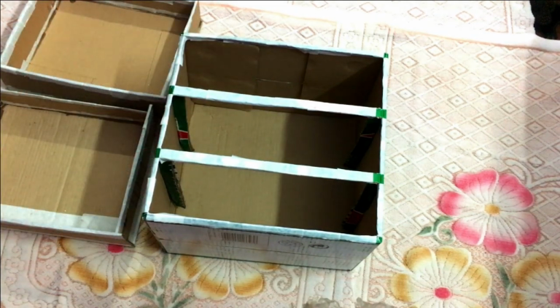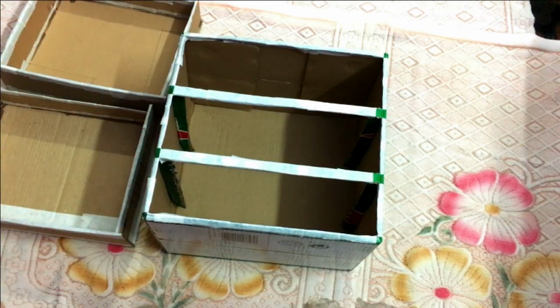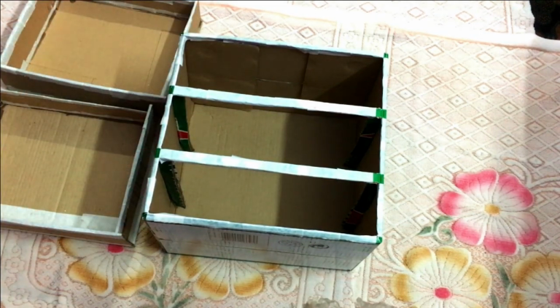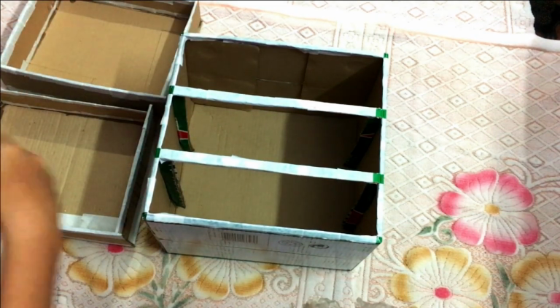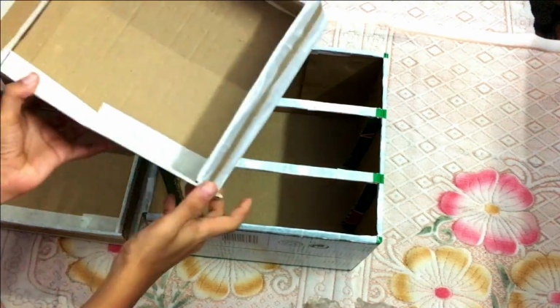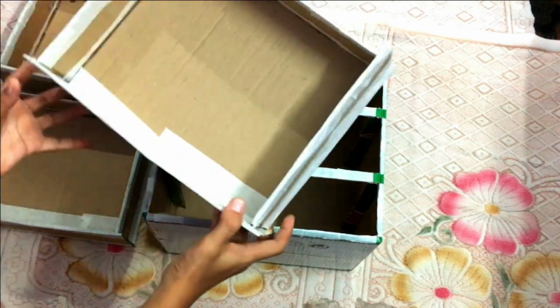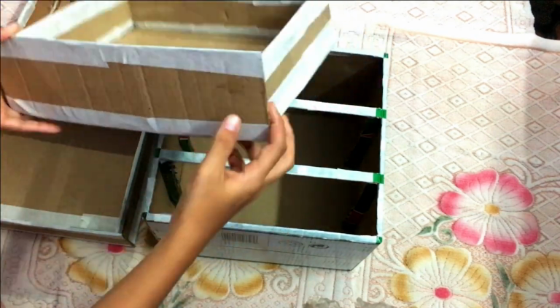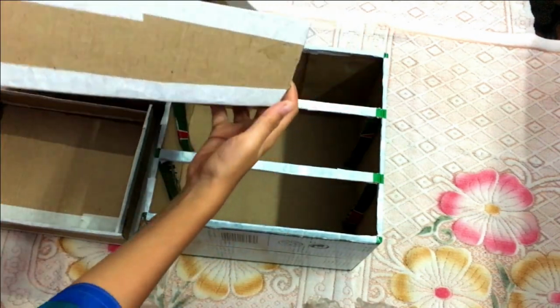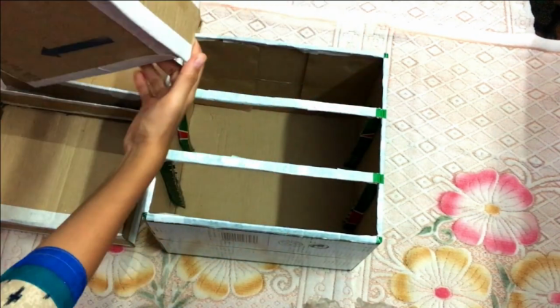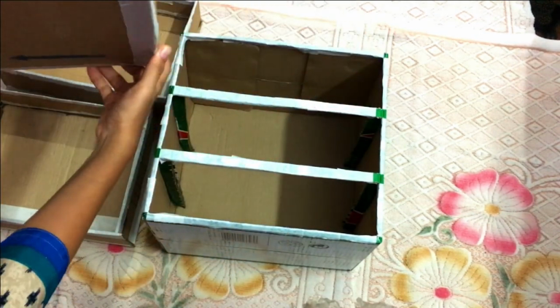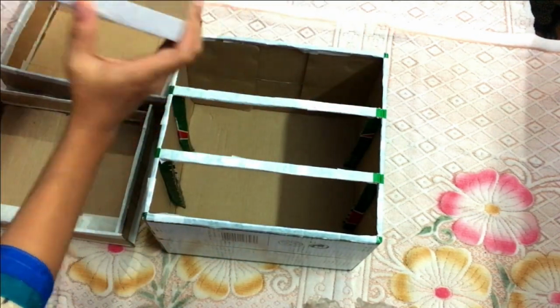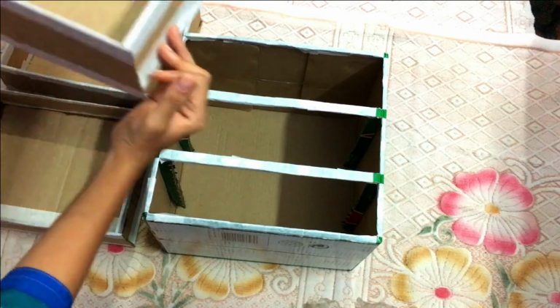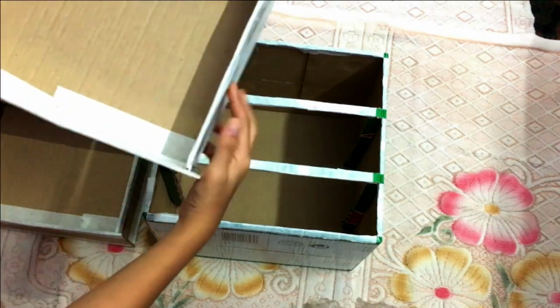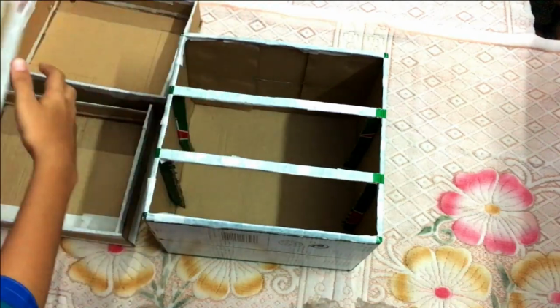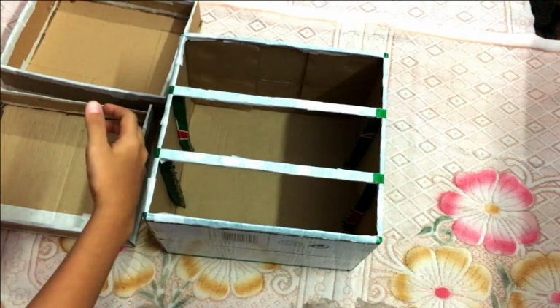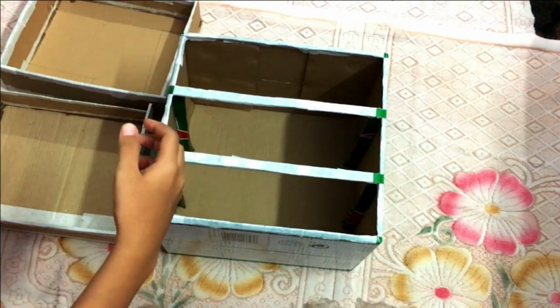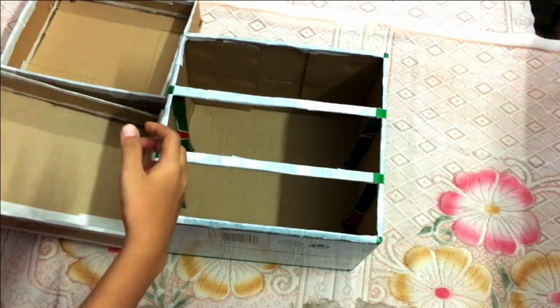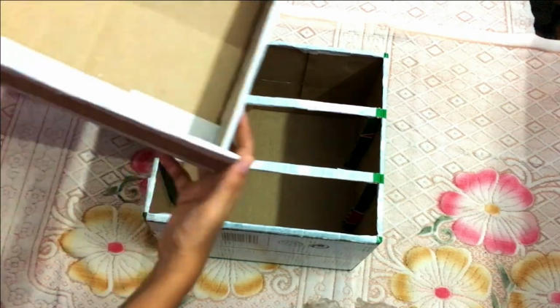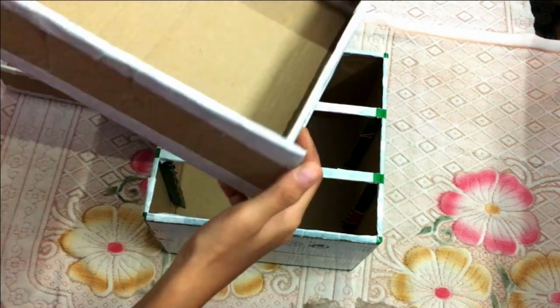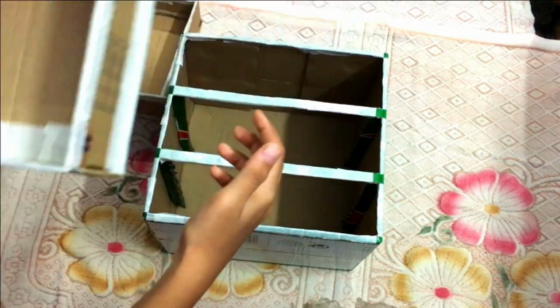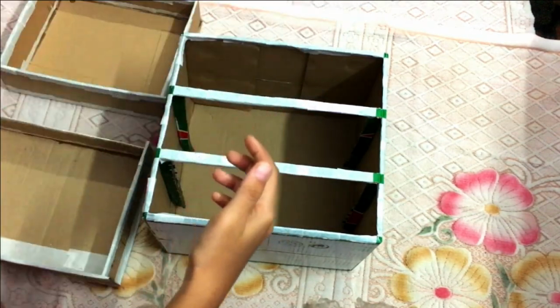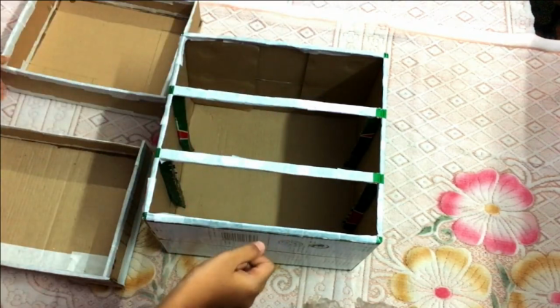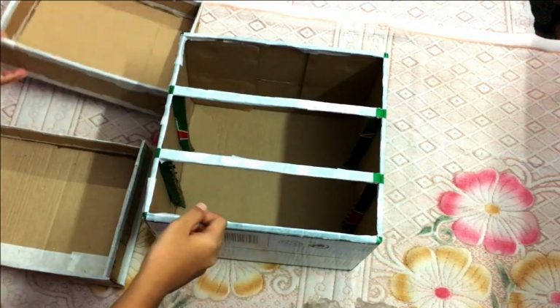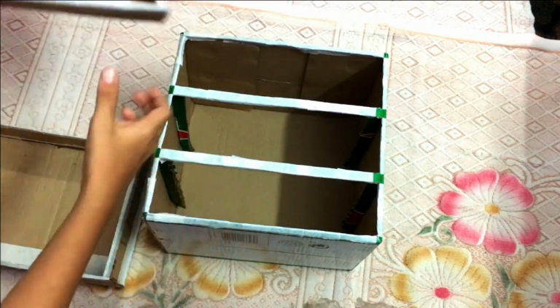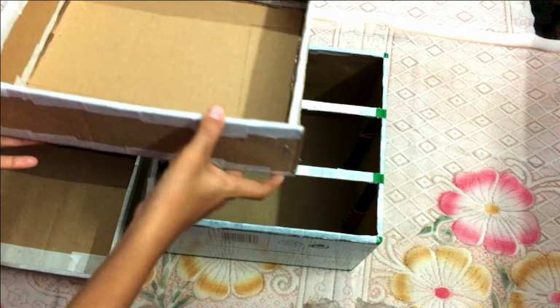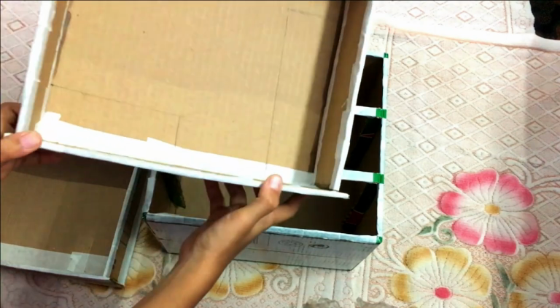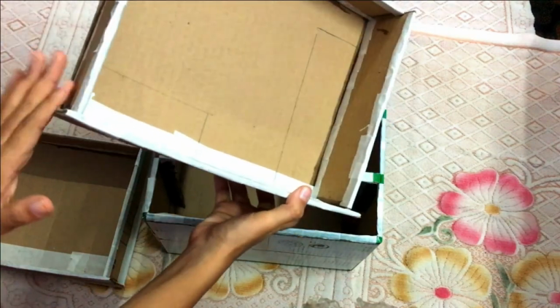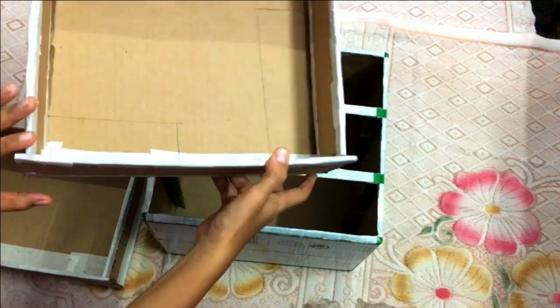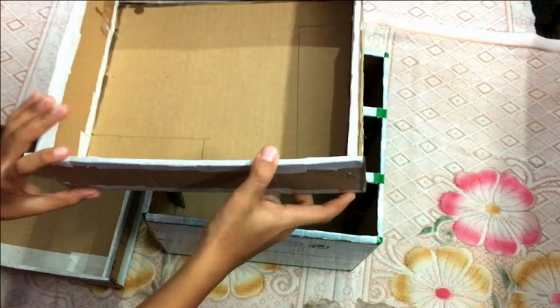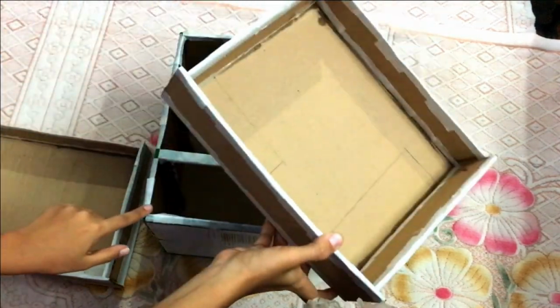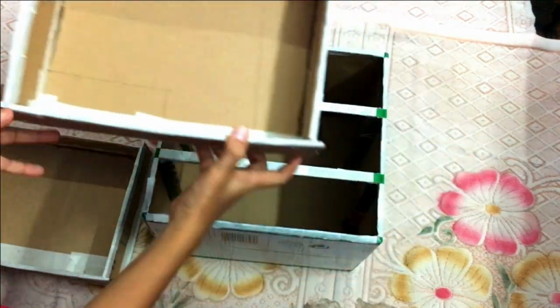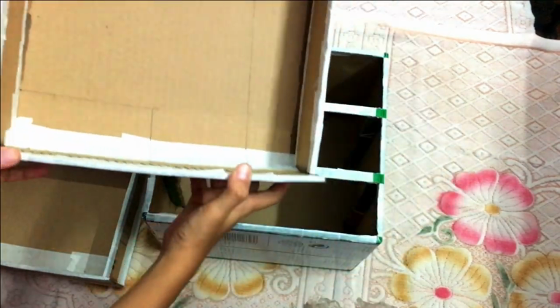Now I'm going to use cardboard pieces for this drawing. I don't have any measurements — all the boxes are fine. Now let's paint.